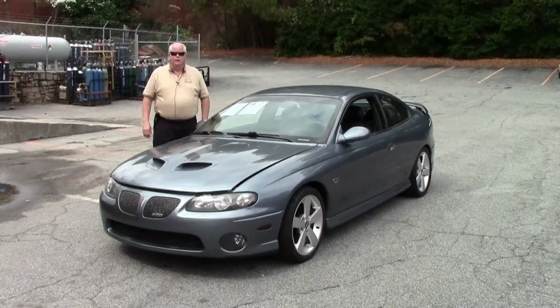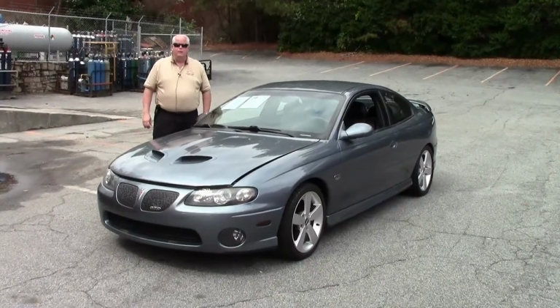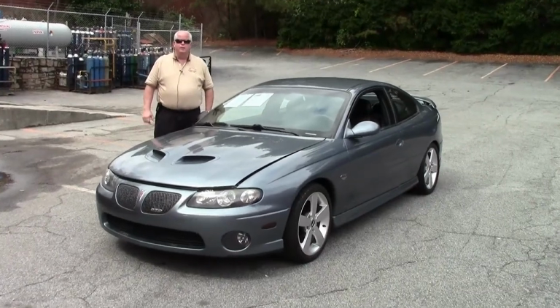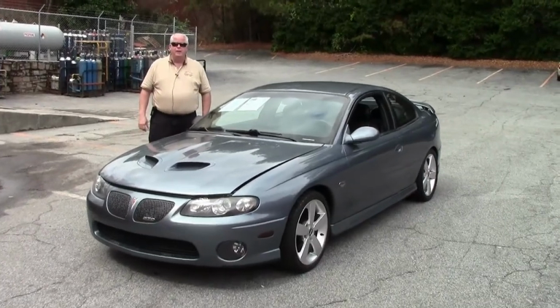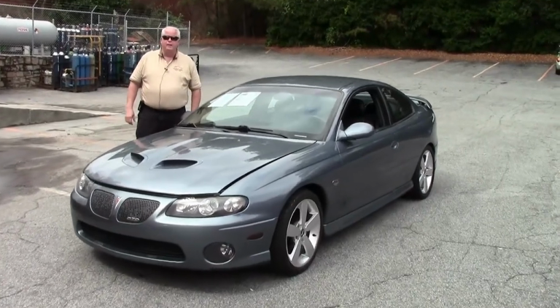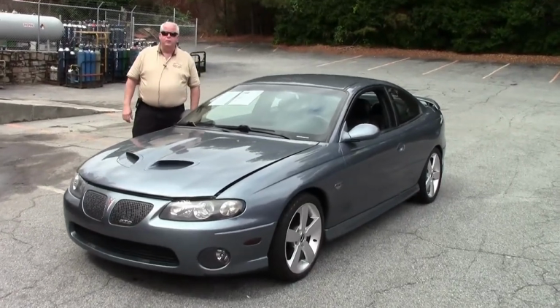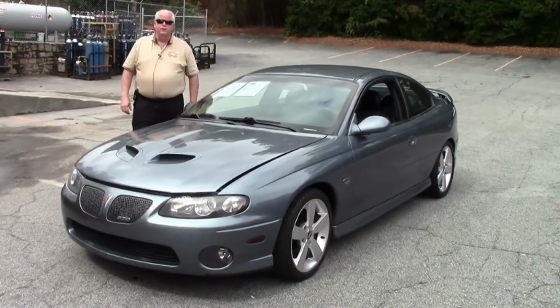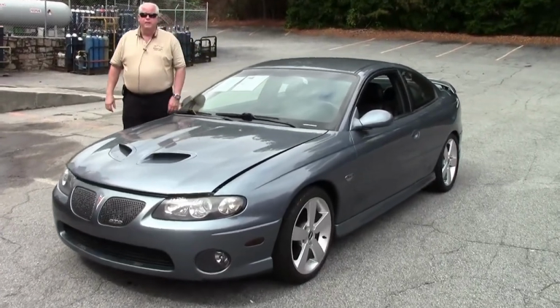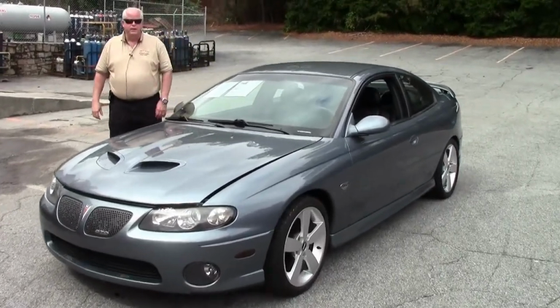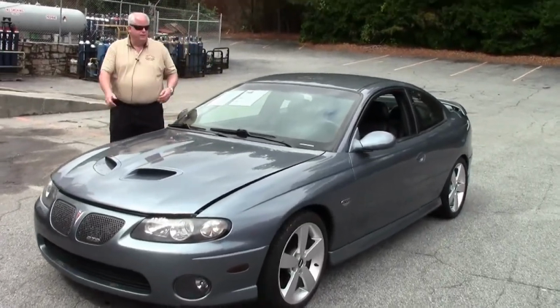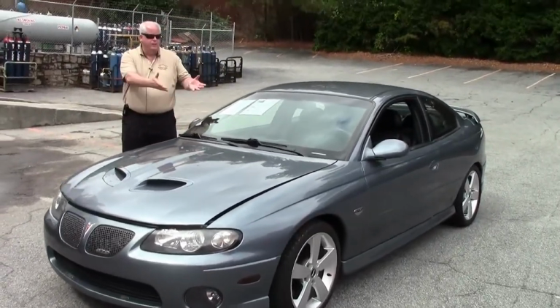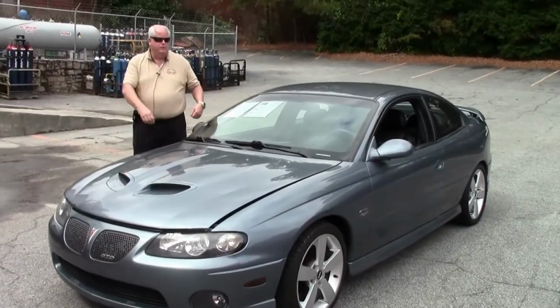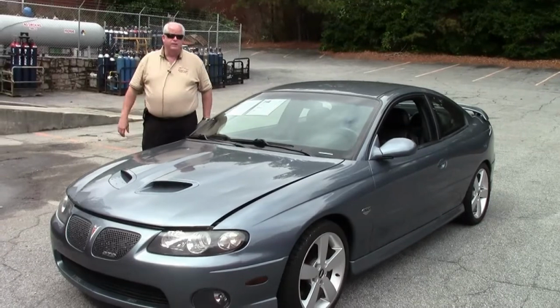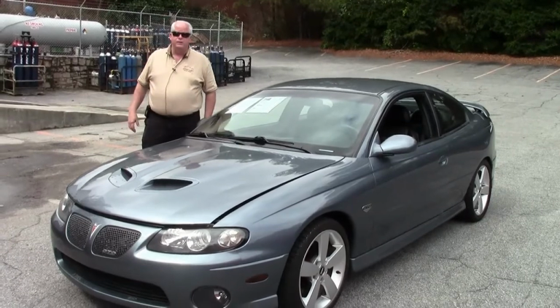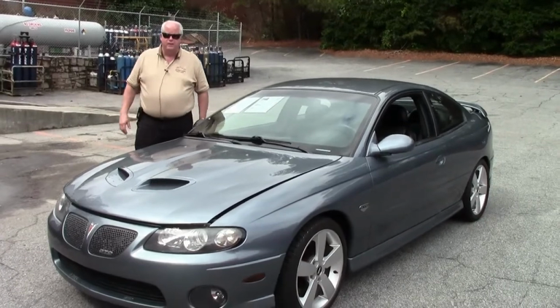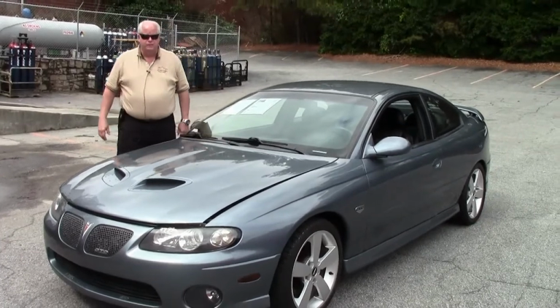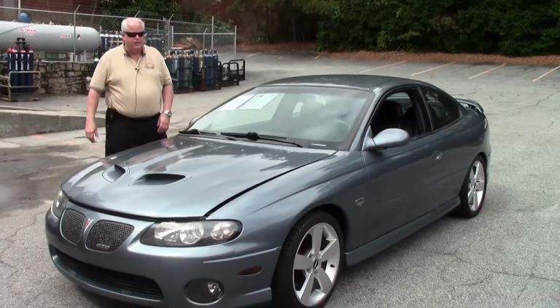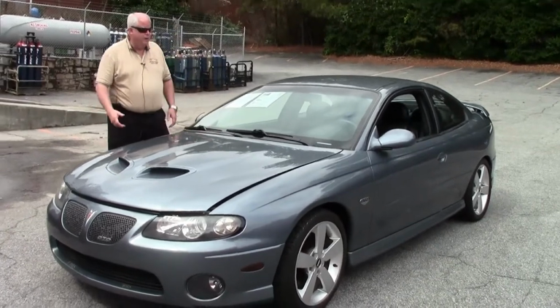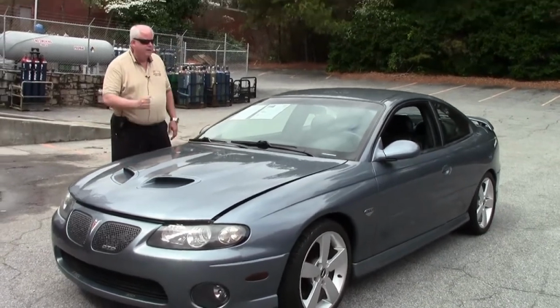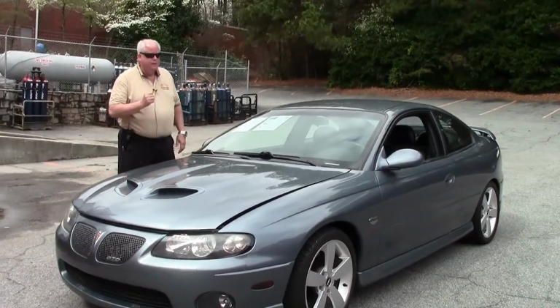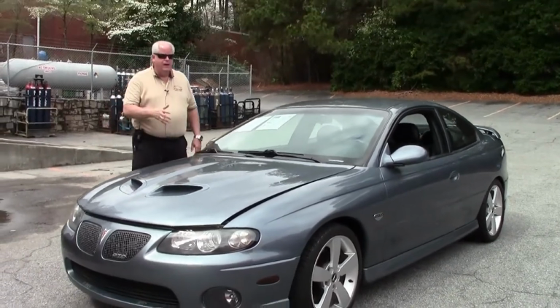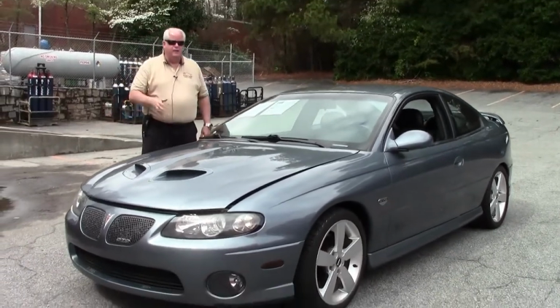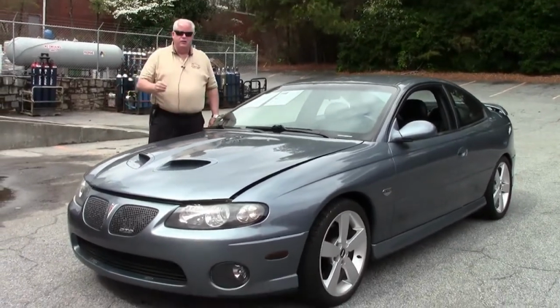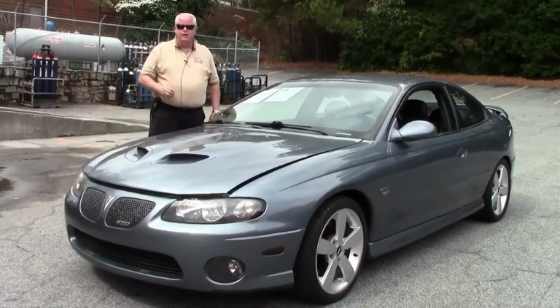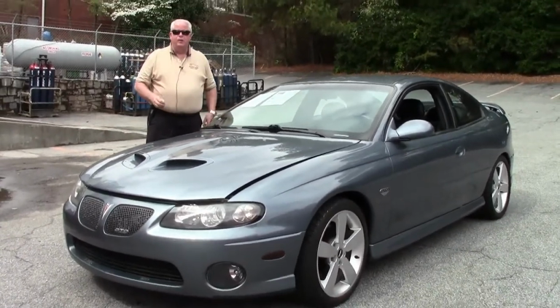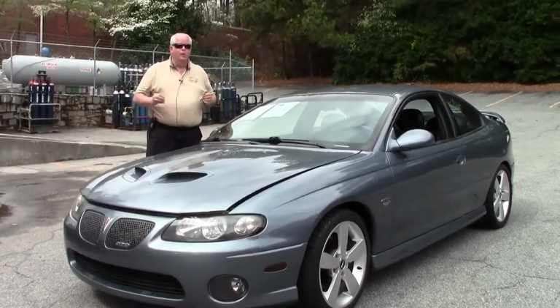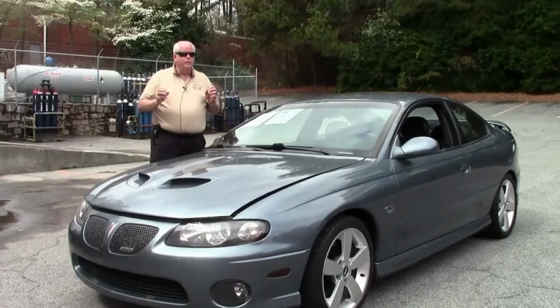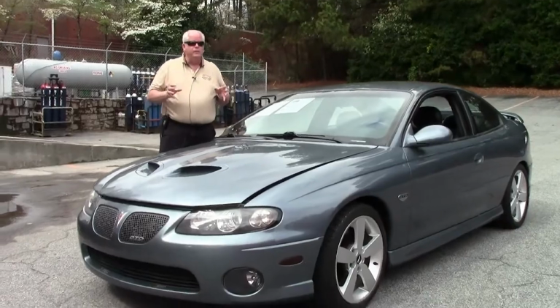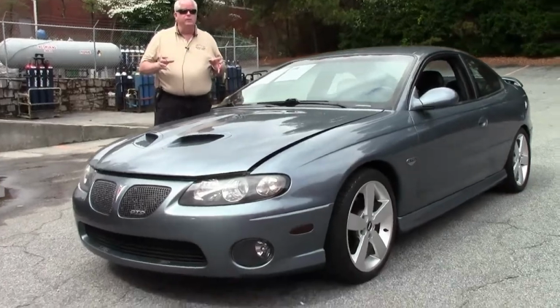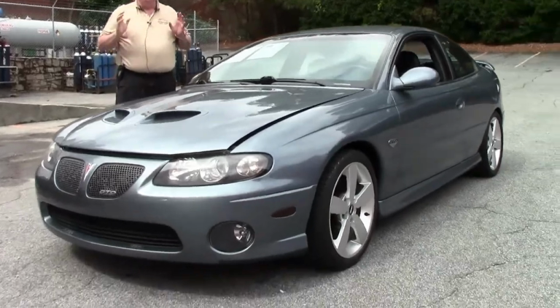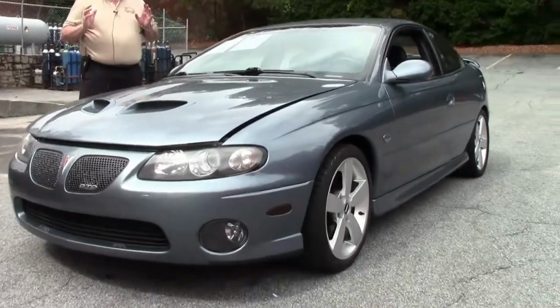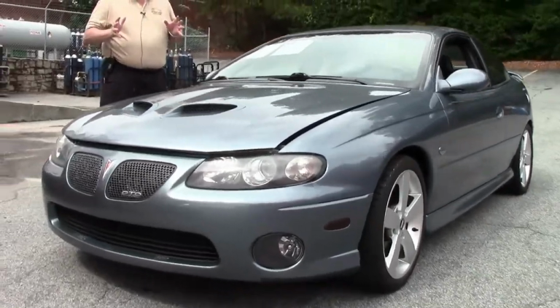Hello folks. Welcome to Buy a Vet in Atlanta, Georgia. My name is Rick Engel. Today I'm going to present to you this 2005 gray Pontiac GTO, also referred to as a GOAT.